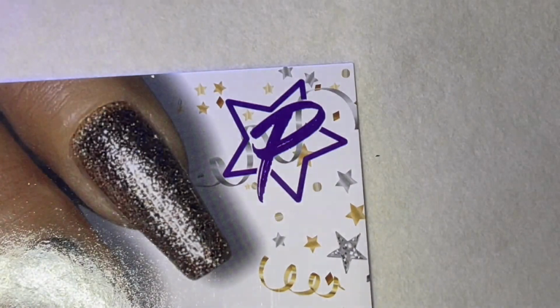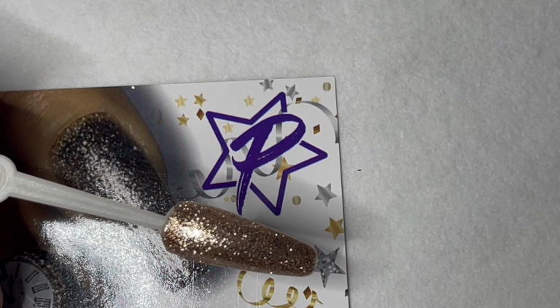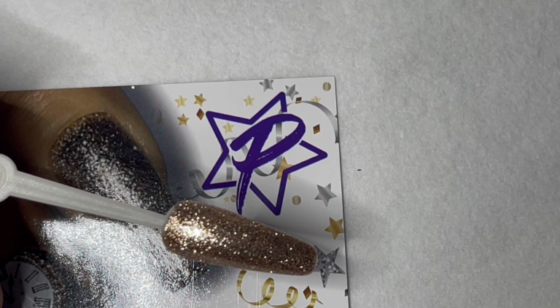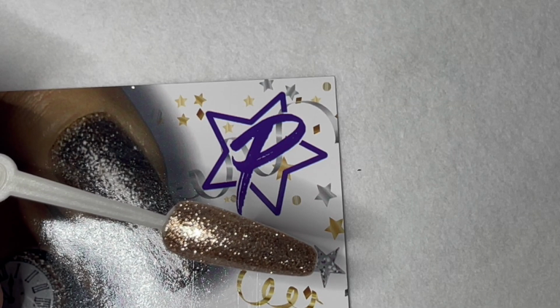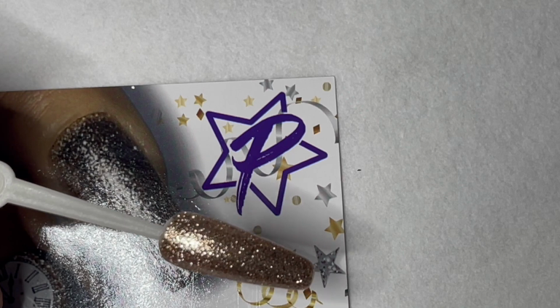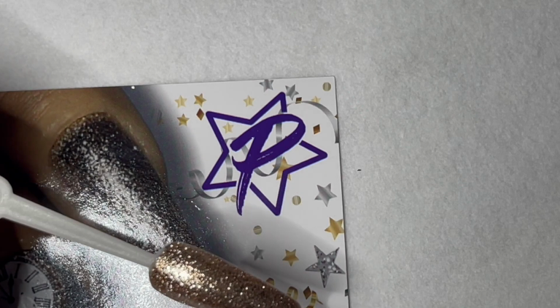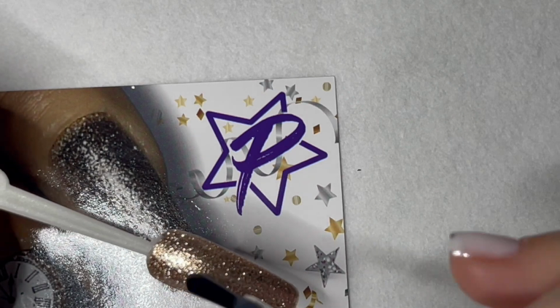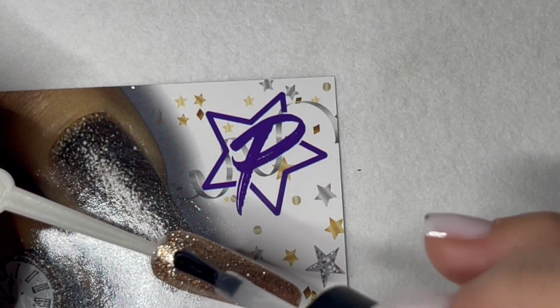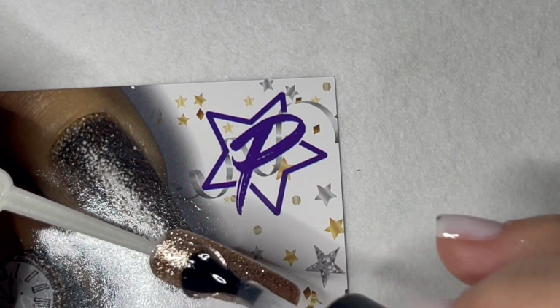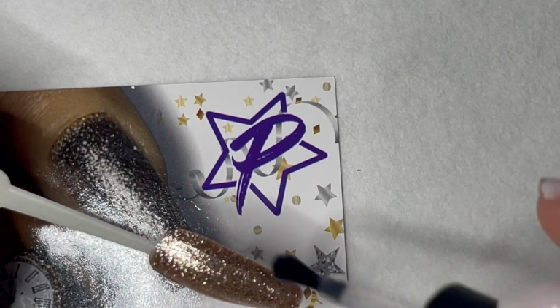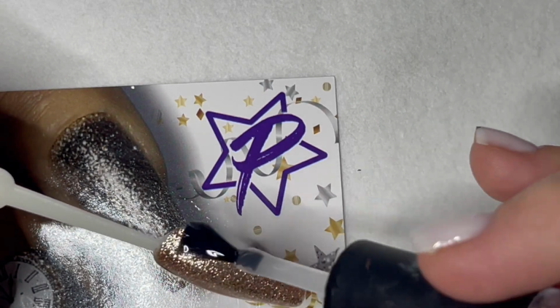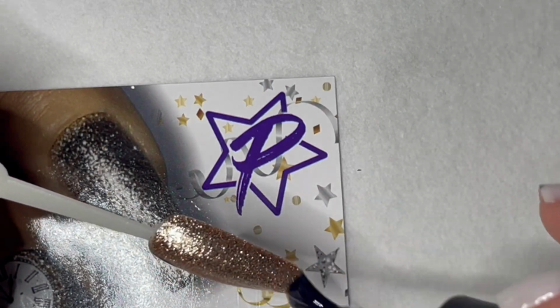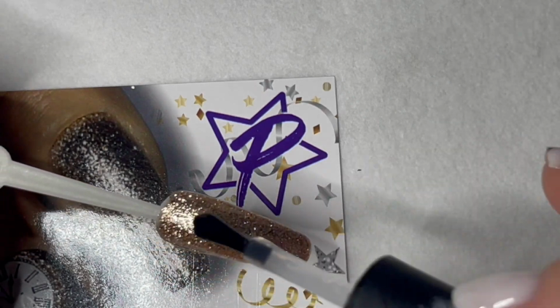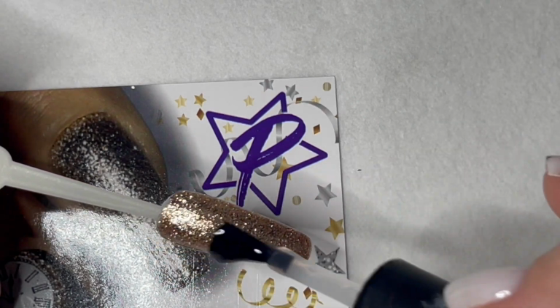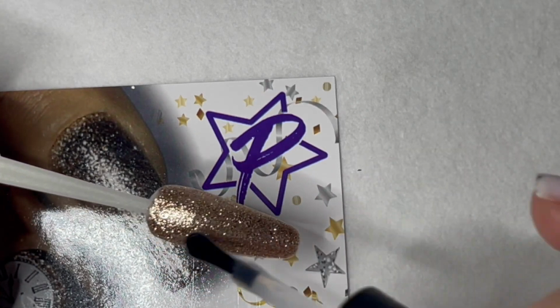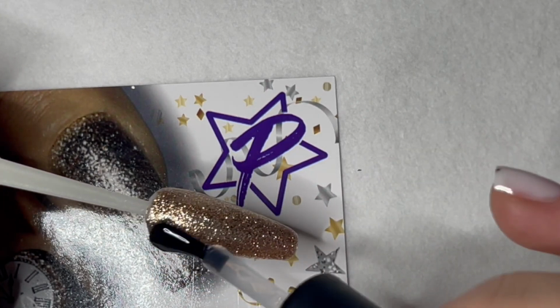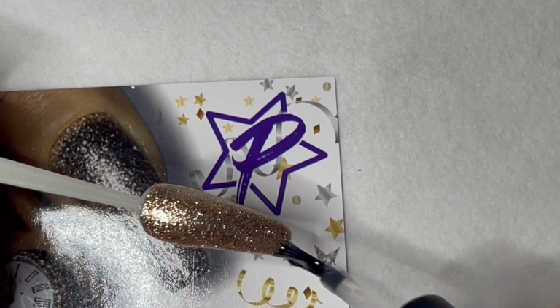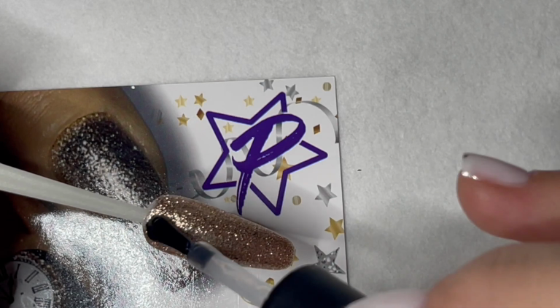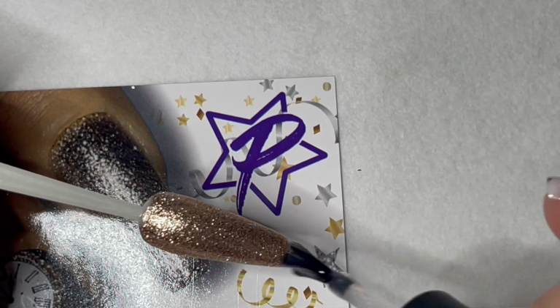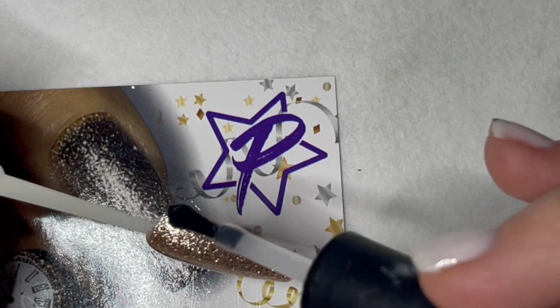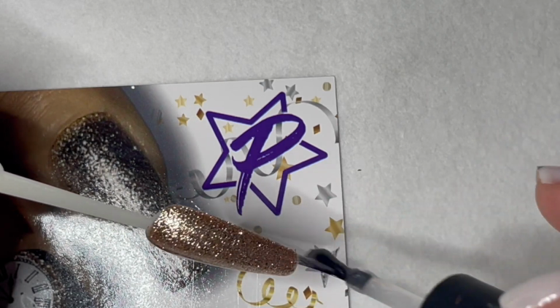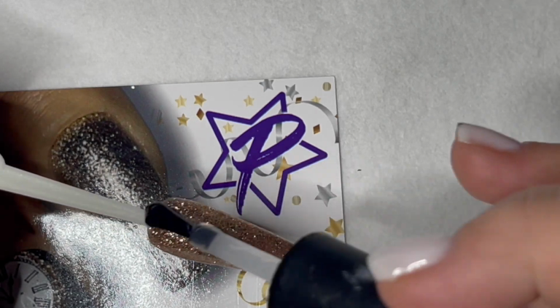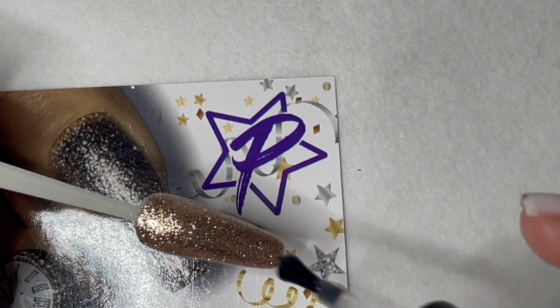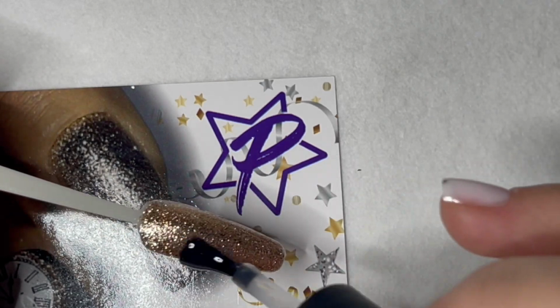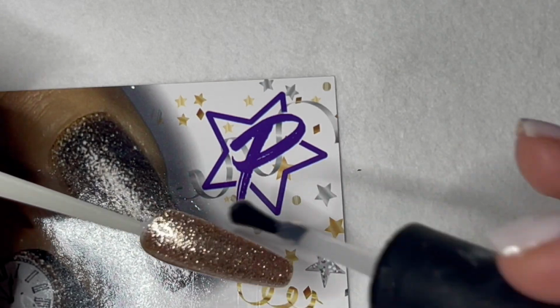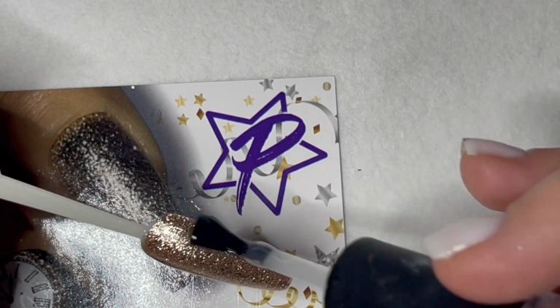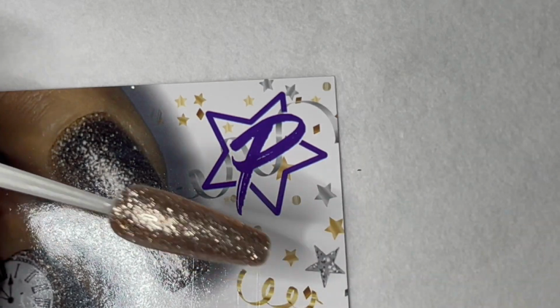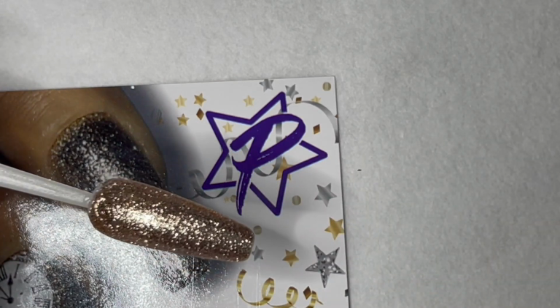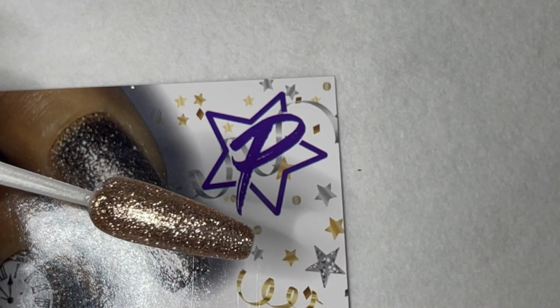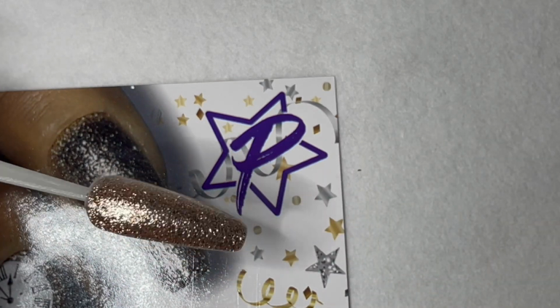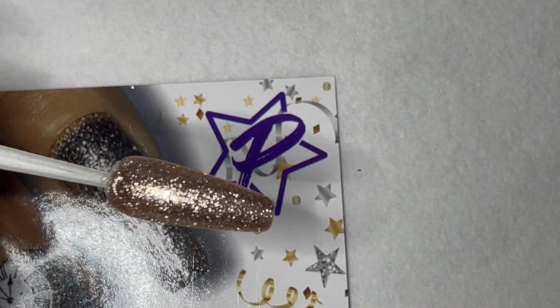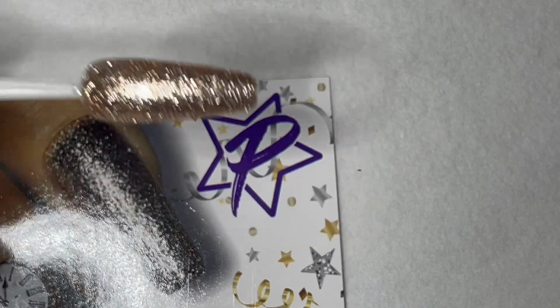And when that comes out of the light, we're just going to topcoat this with a no-wipe top. You can do this with matte if you want to, but it kind of kills the sparkle. So I am just putting a glossy top coat on top.